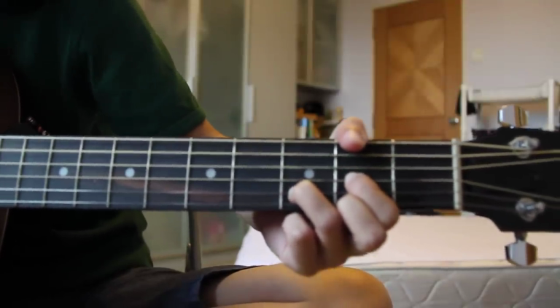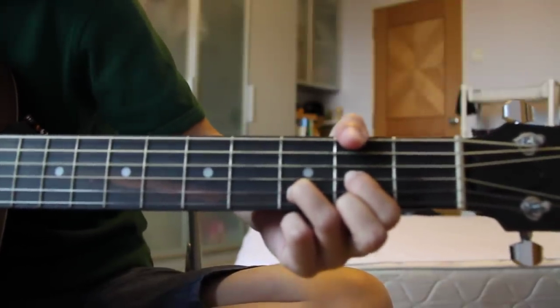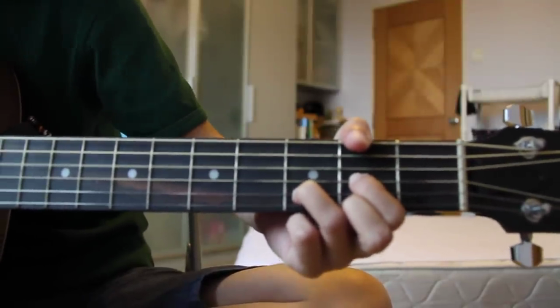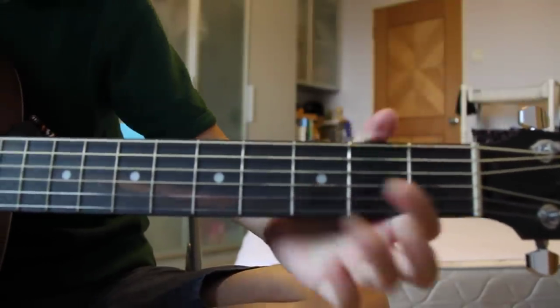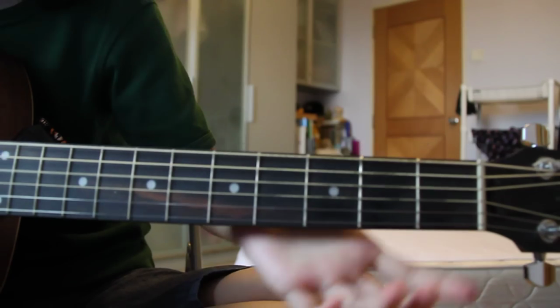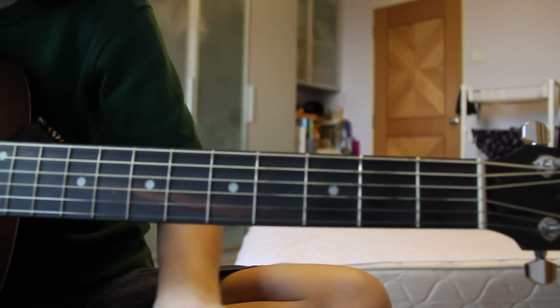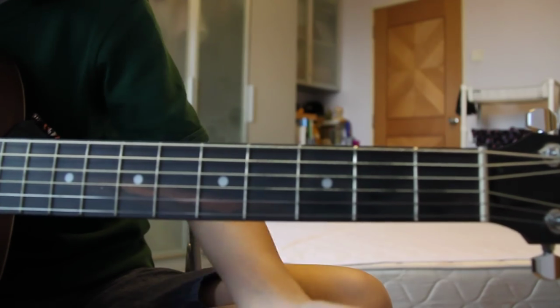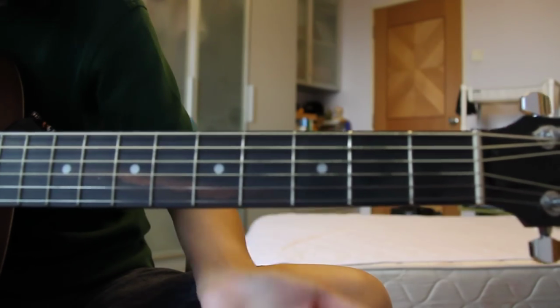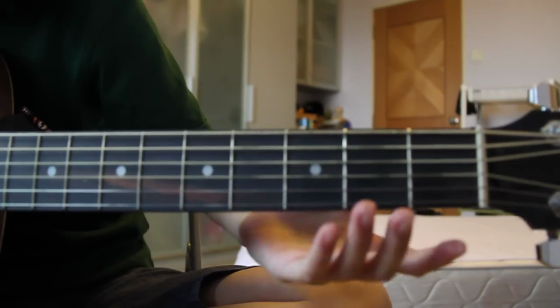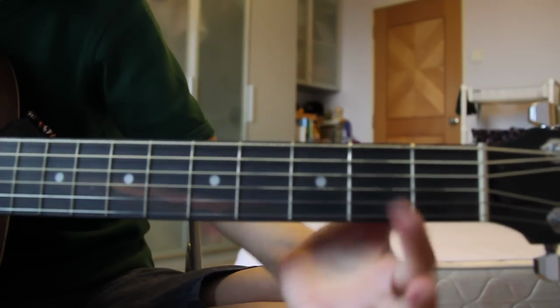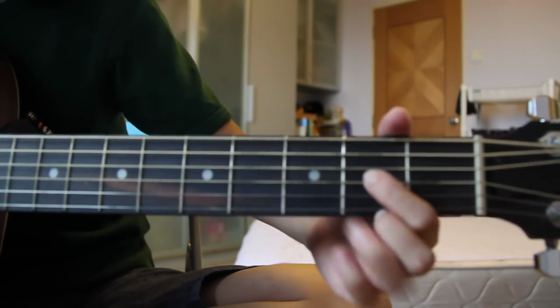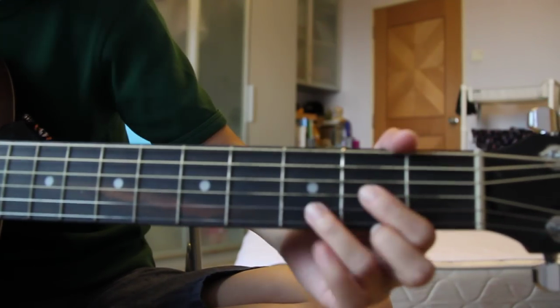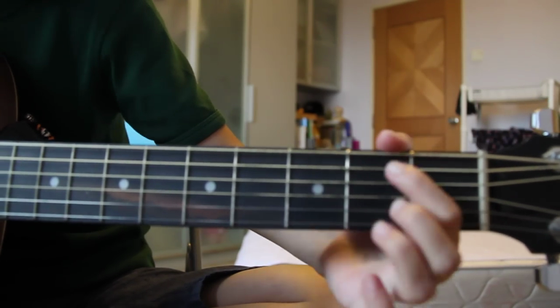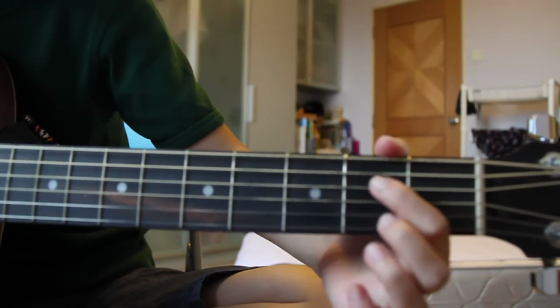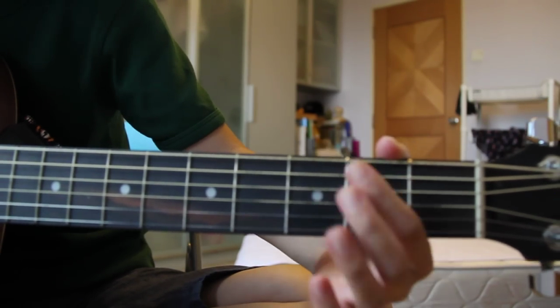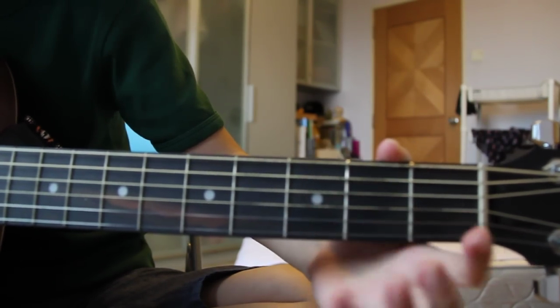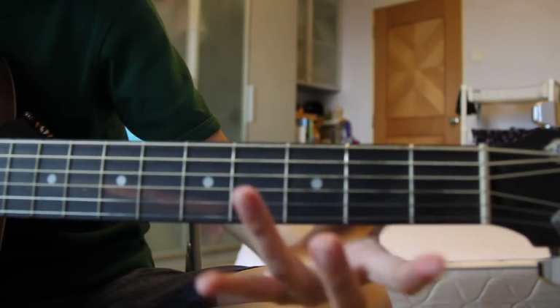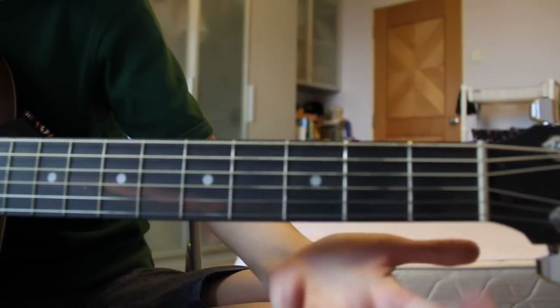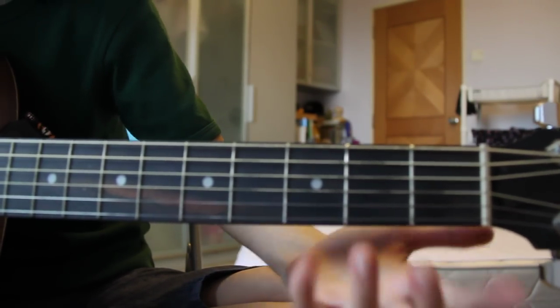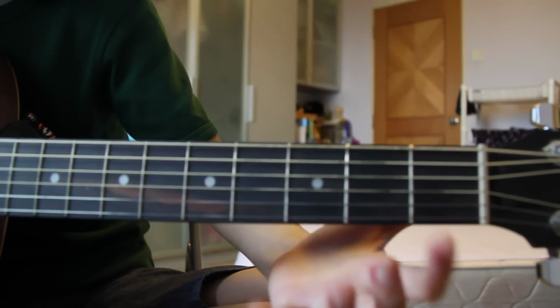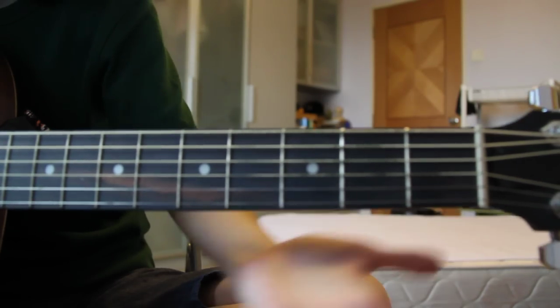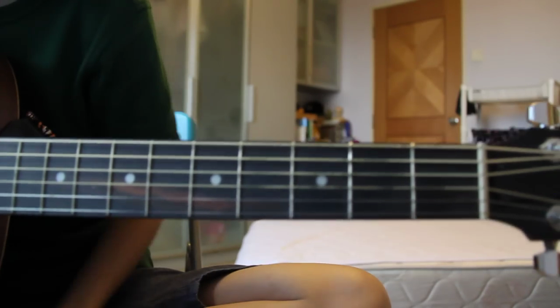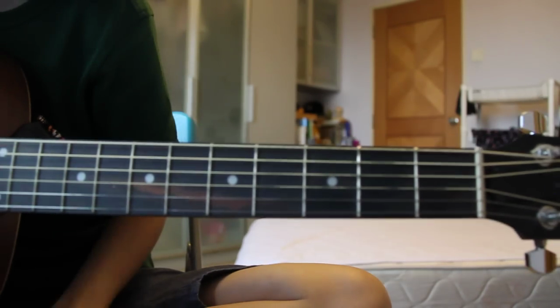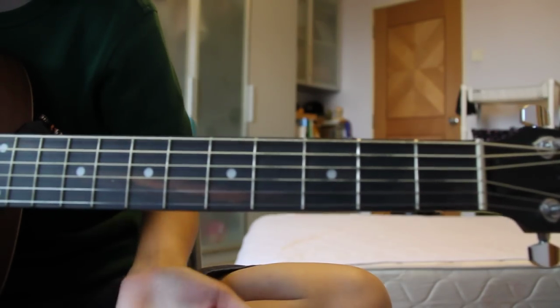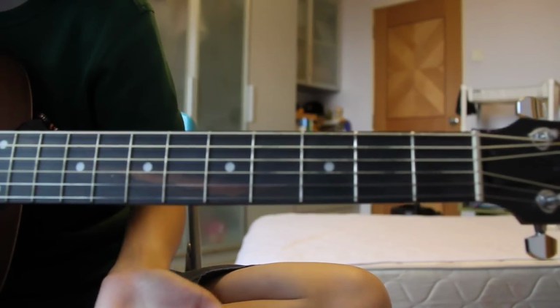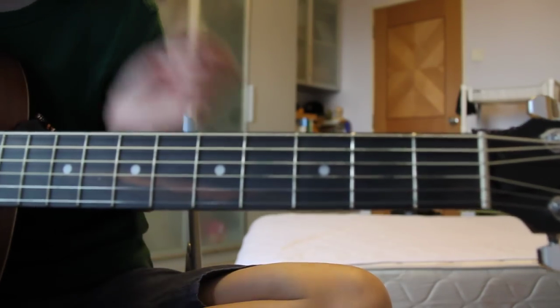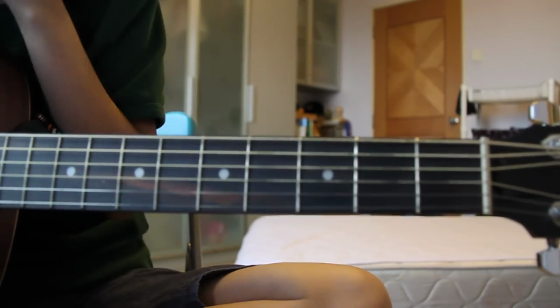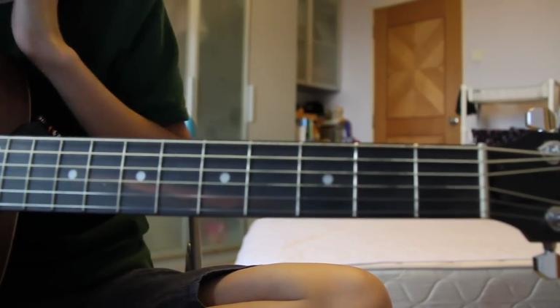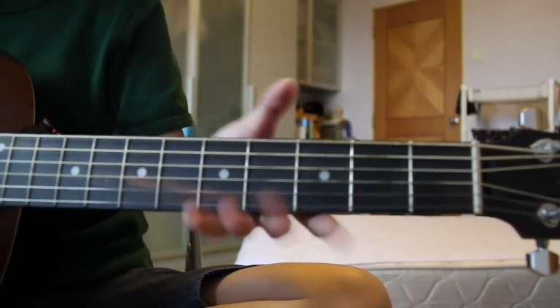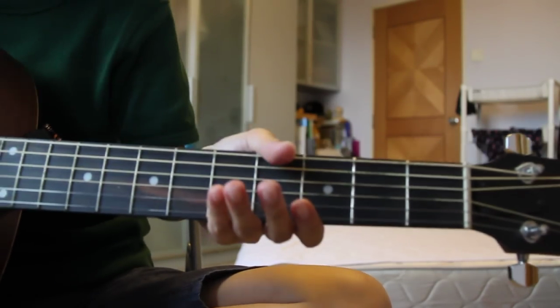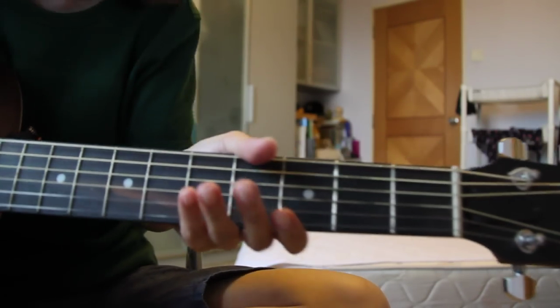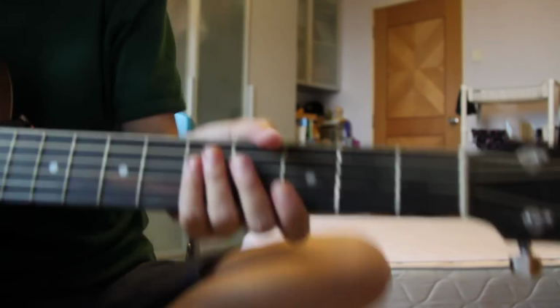I think the trick is to keep practicing. Do the chord change until it gets more familiar and you can do it faster. Then it should be alright already. Hope this helps.